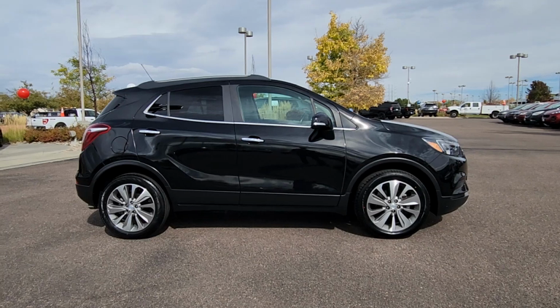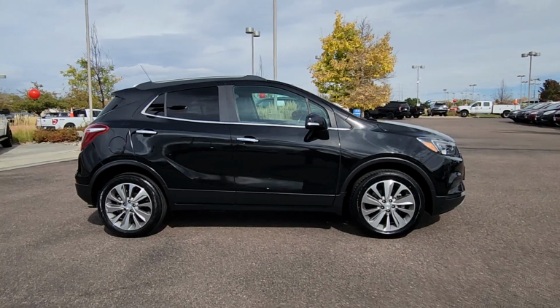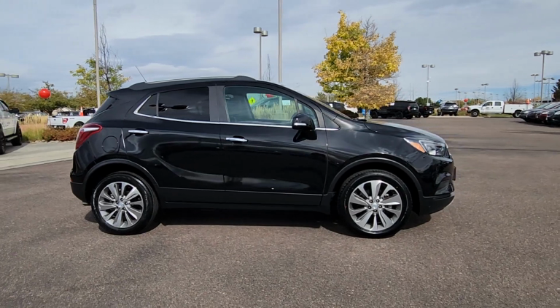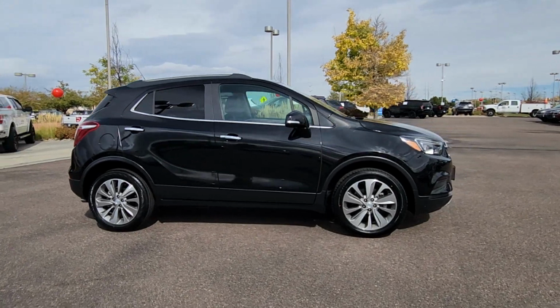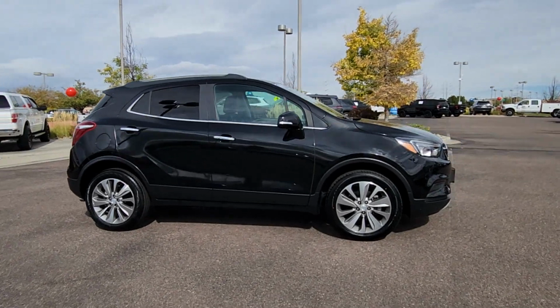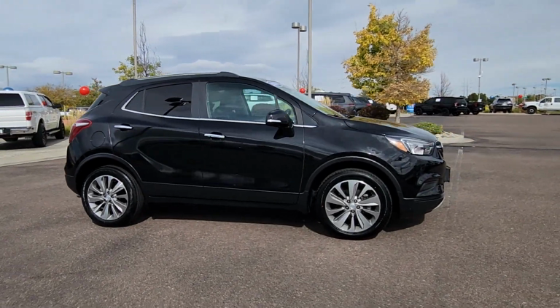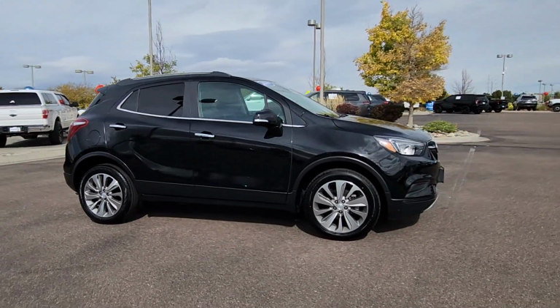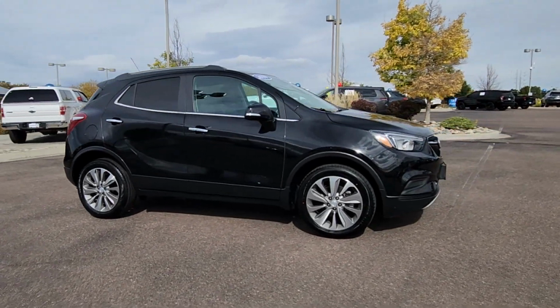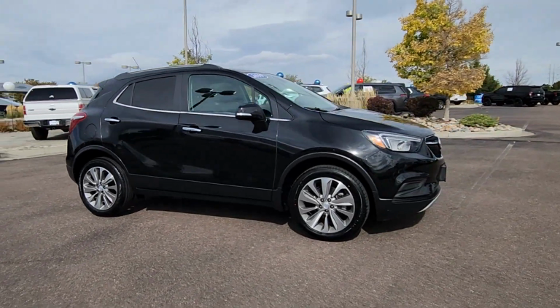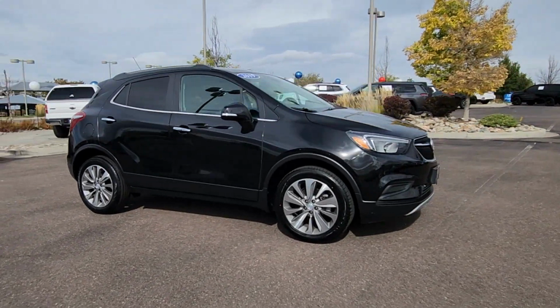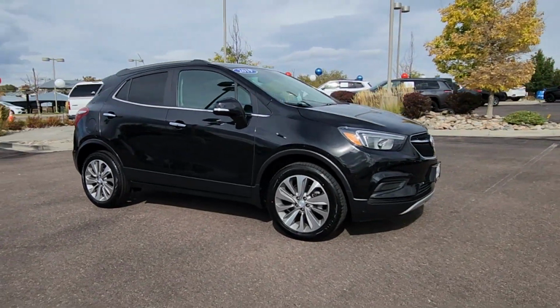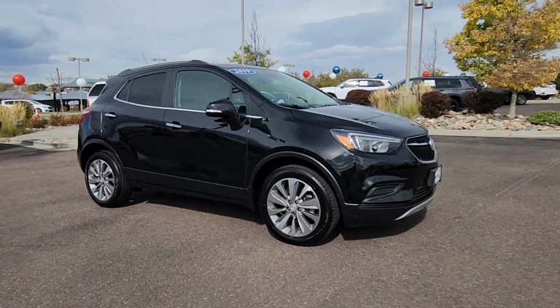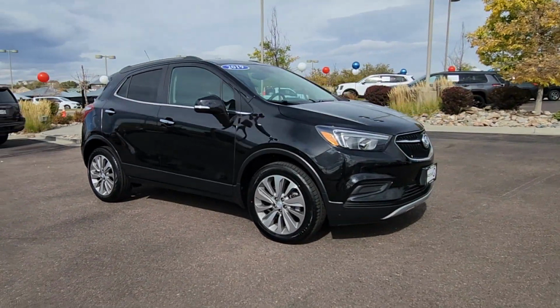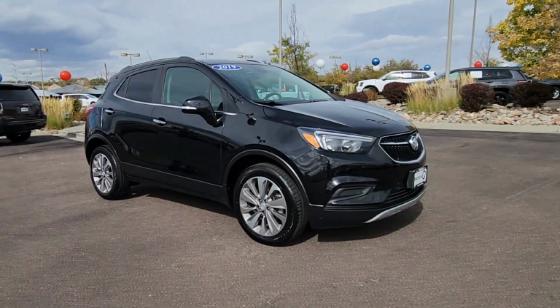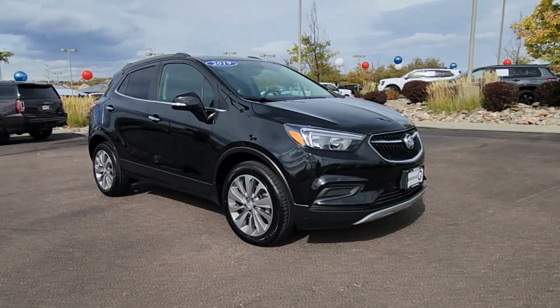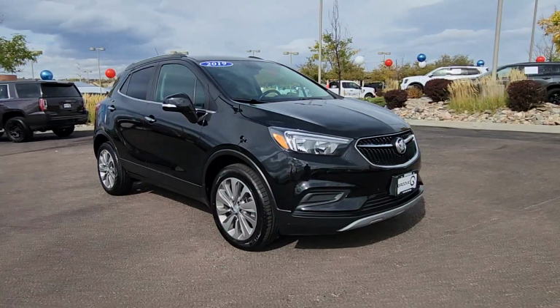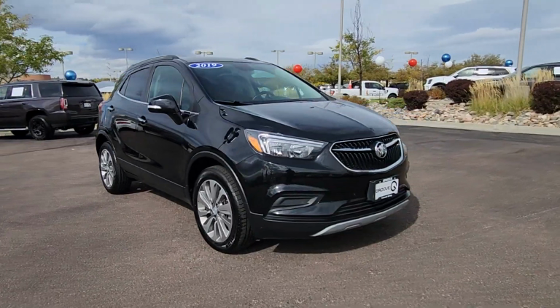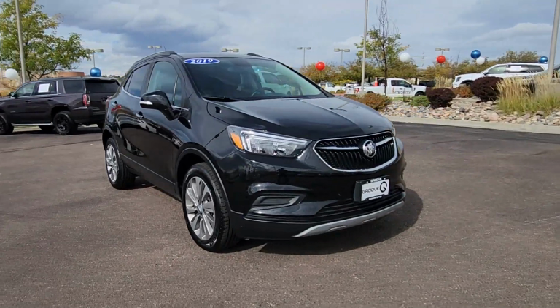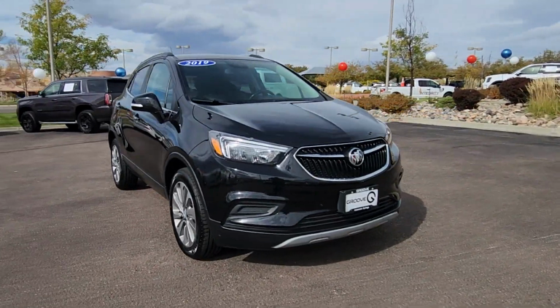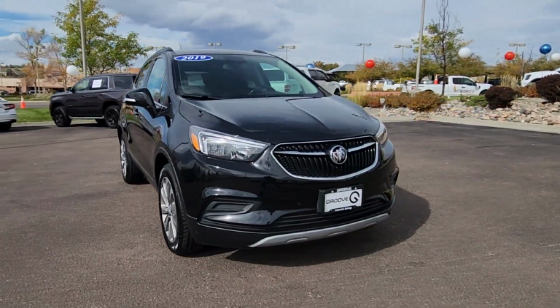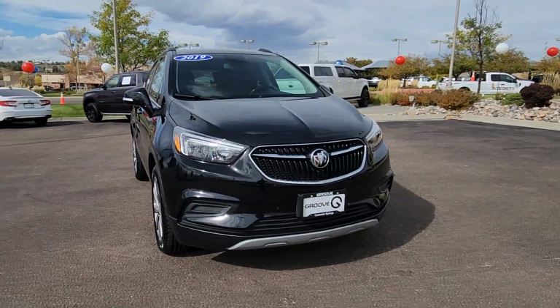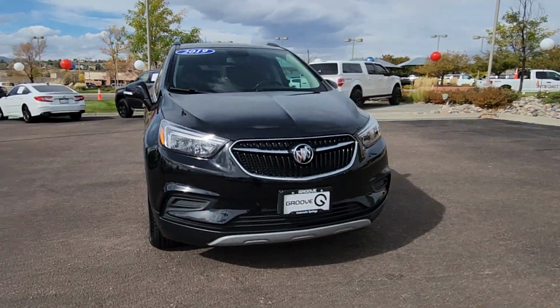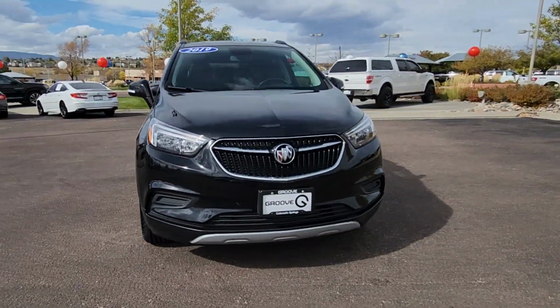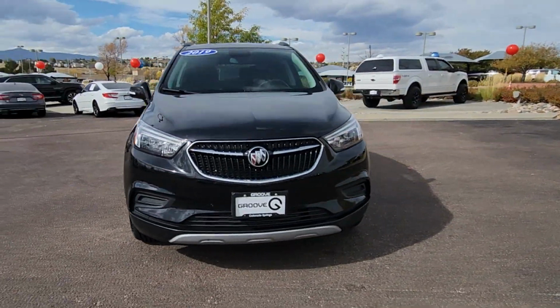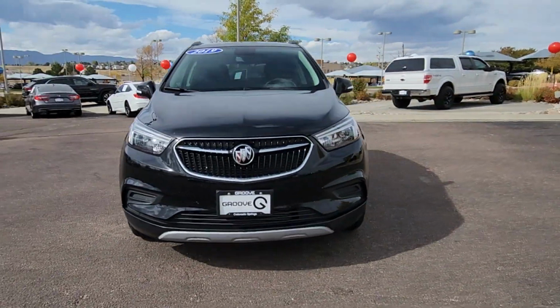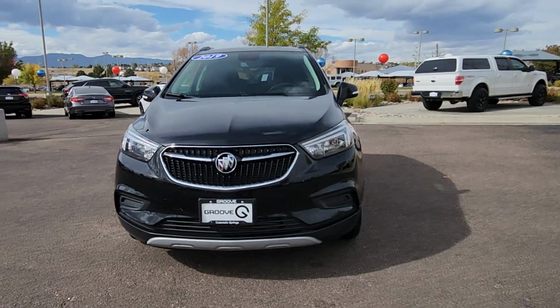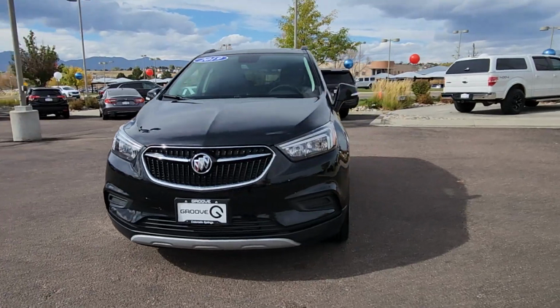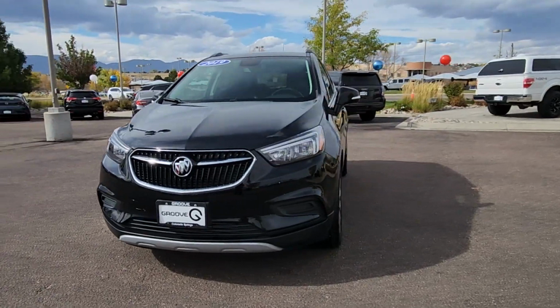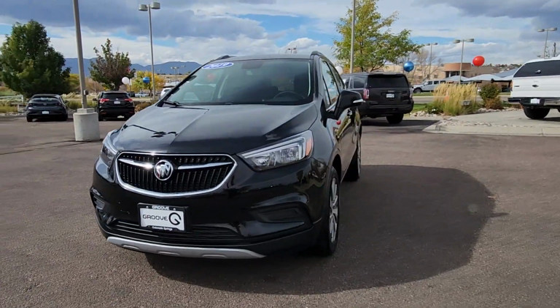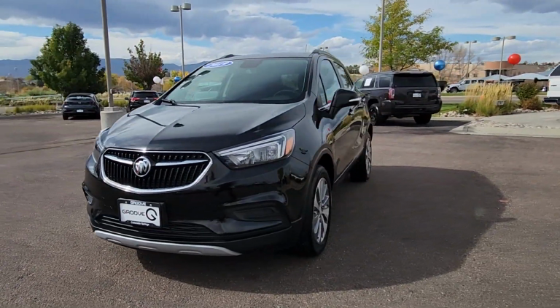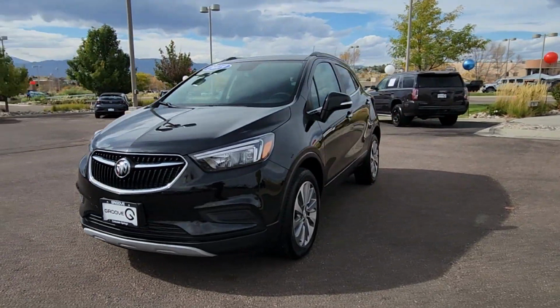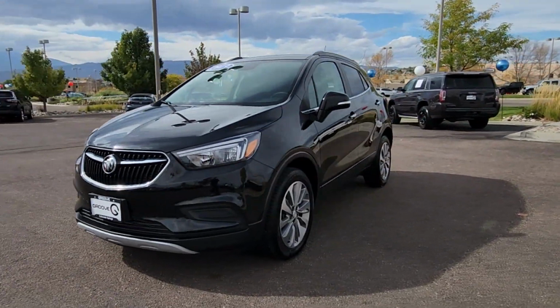This could be the car for you. The 2019 Buick Encore. With less than 45,000 miles on the odometer, this vehicle provides excellent value.